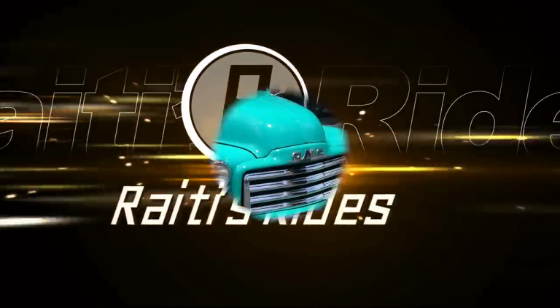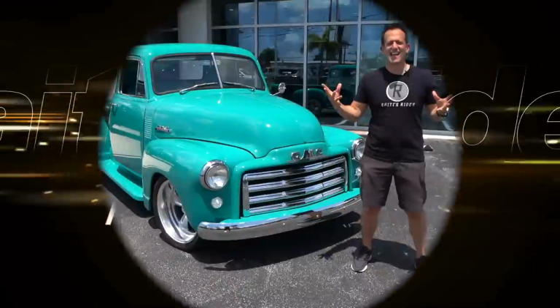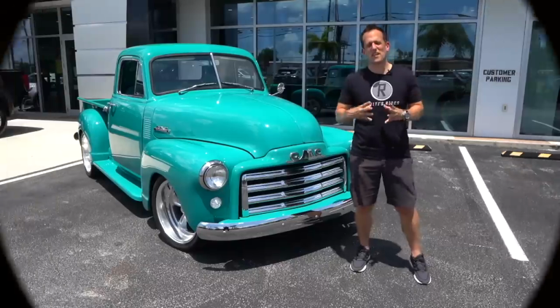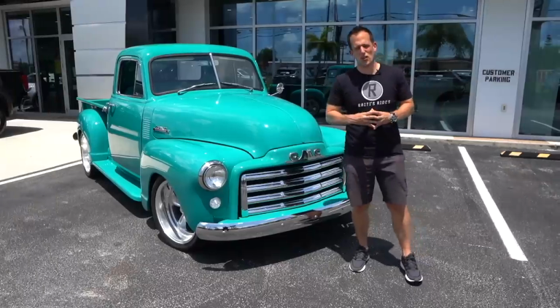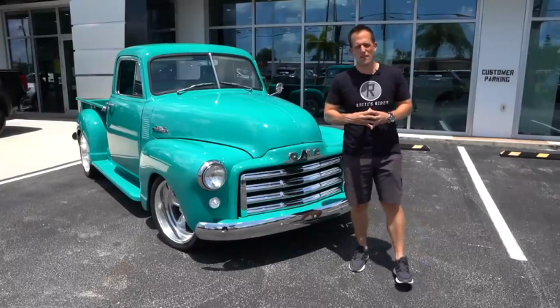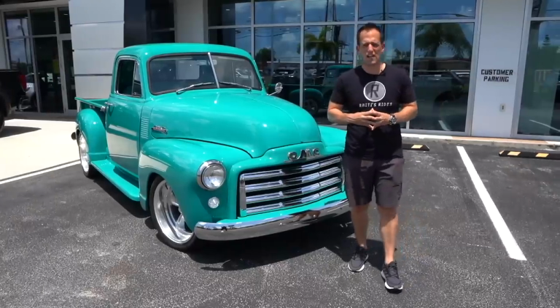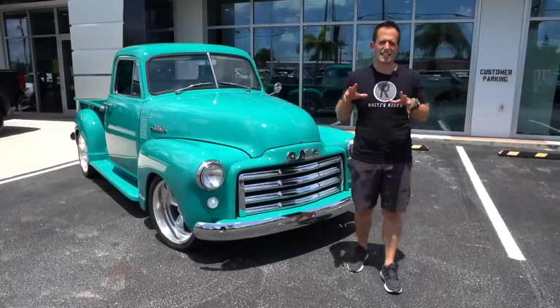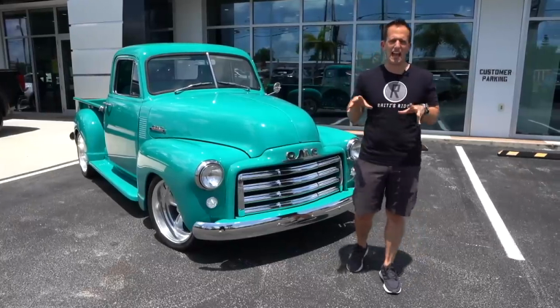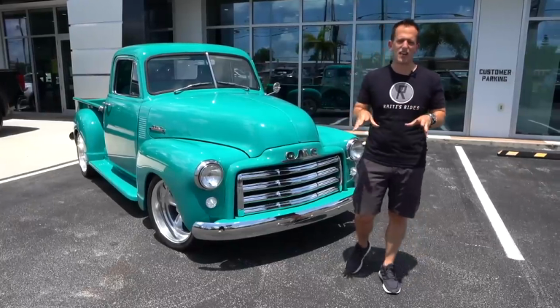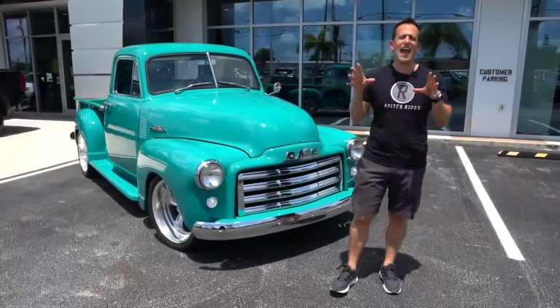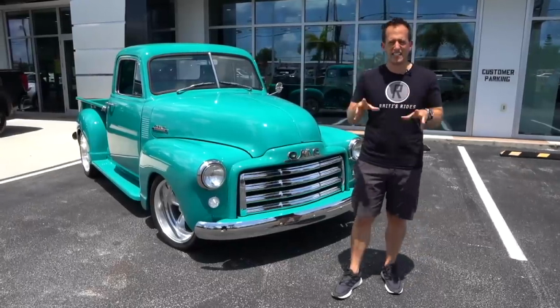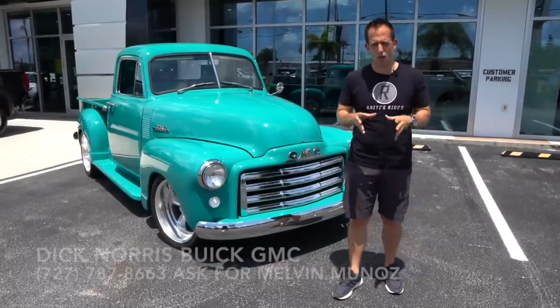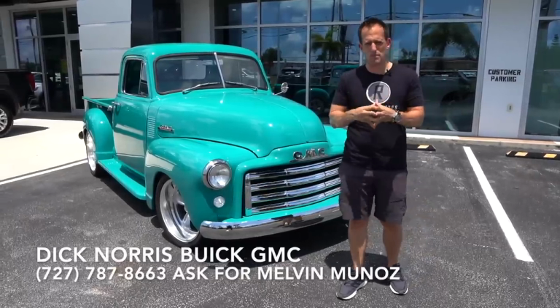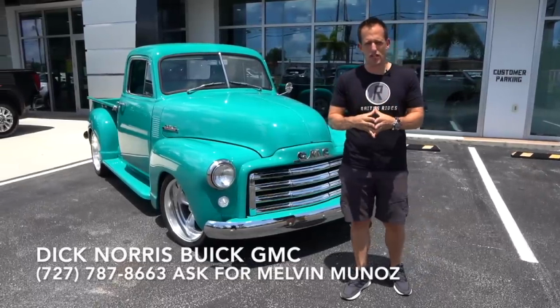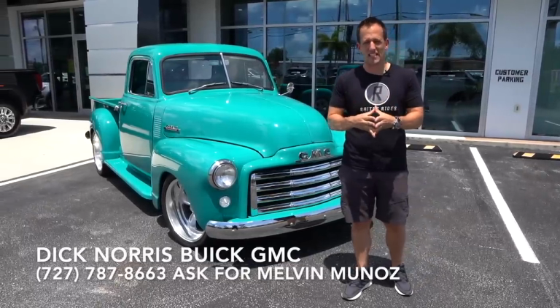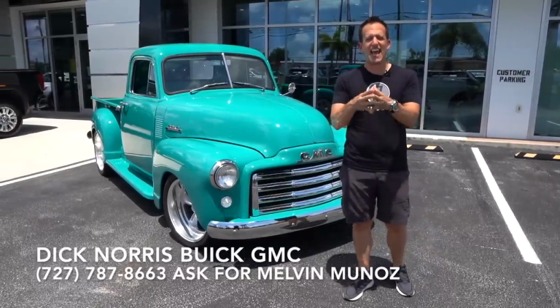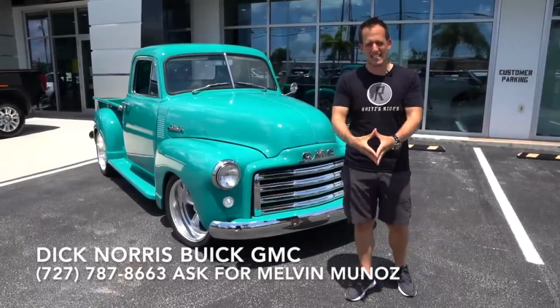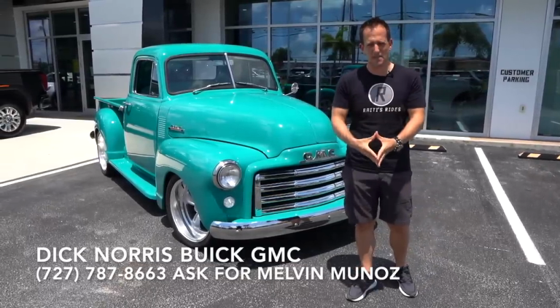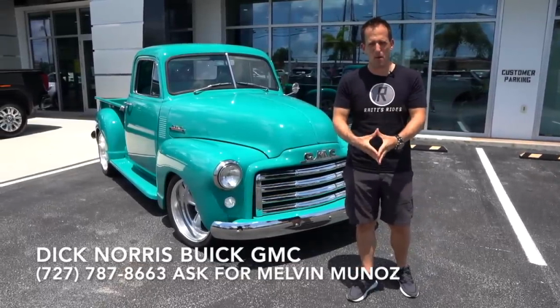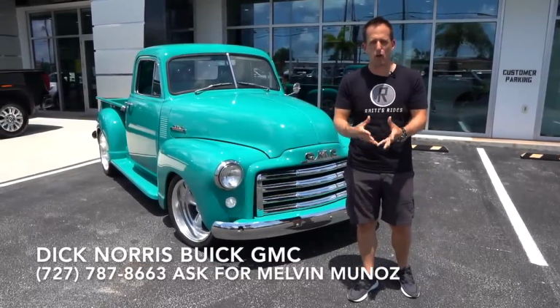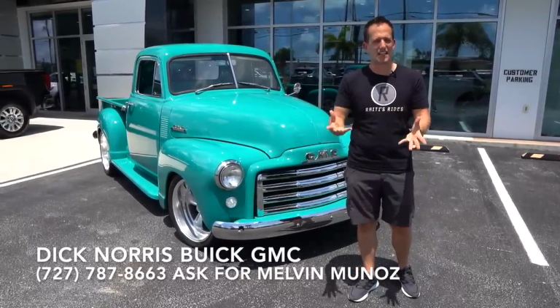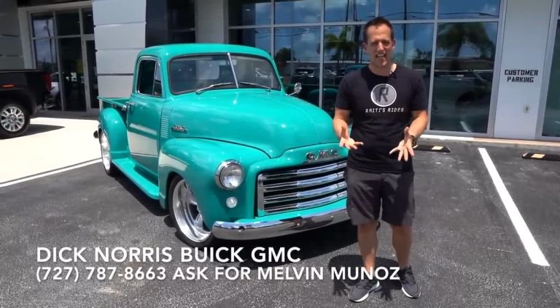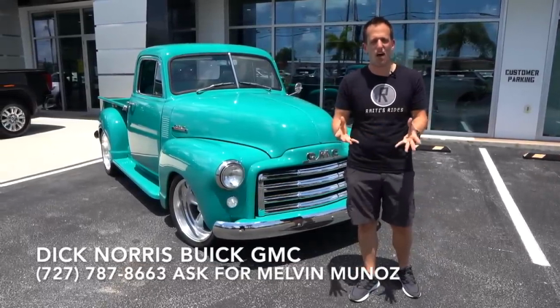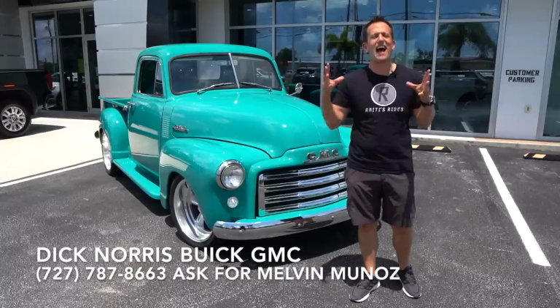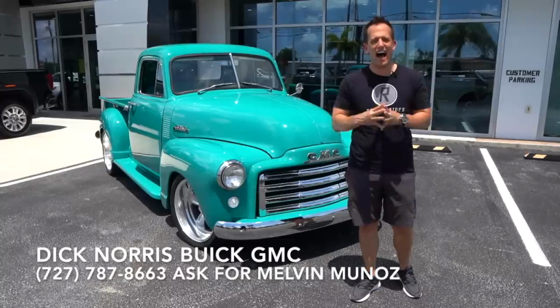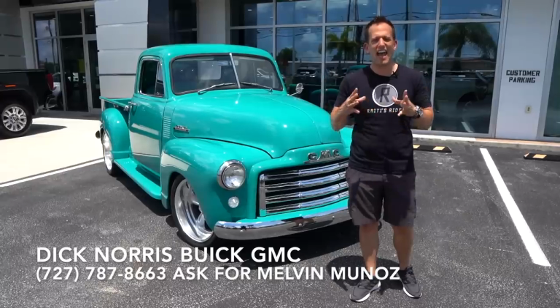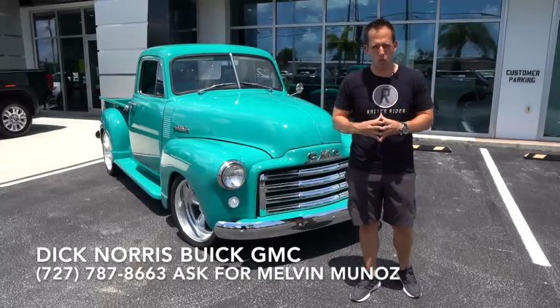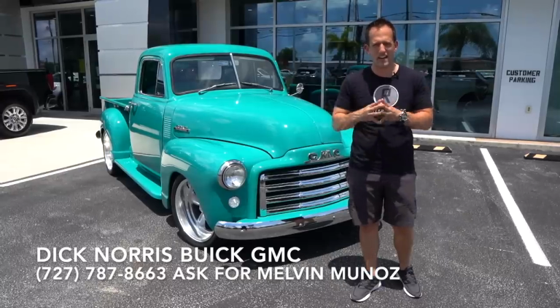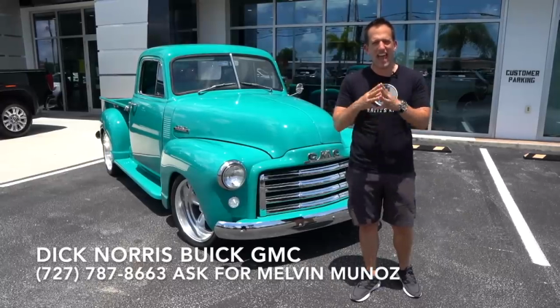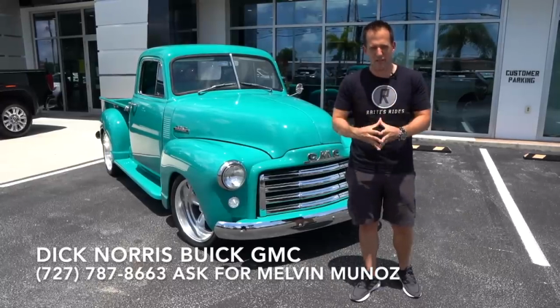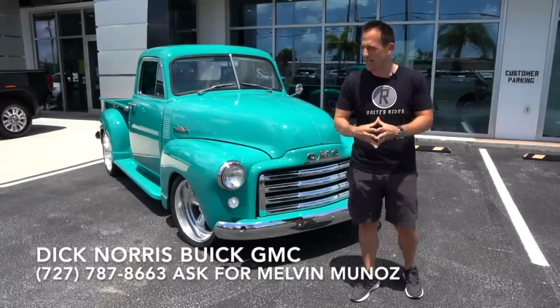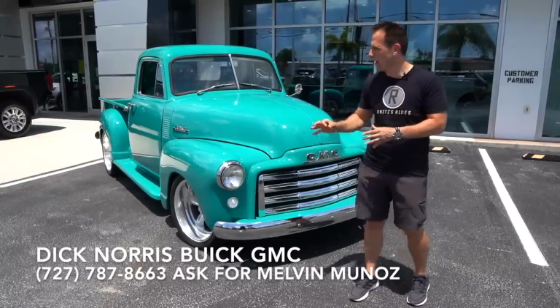Hey guys, what's up? It's Joe Rady from Rady's Rides. I'm back here at Dick Norris Buick GMC in sunny Palm Harbor, Florida, because guess what? I have one heck of a pickup truck.